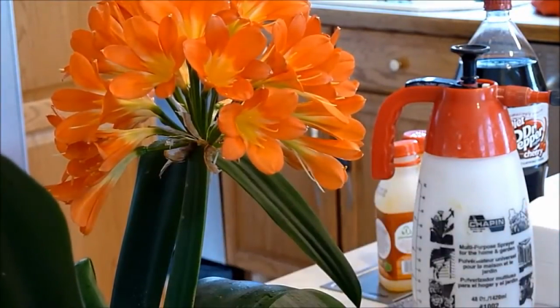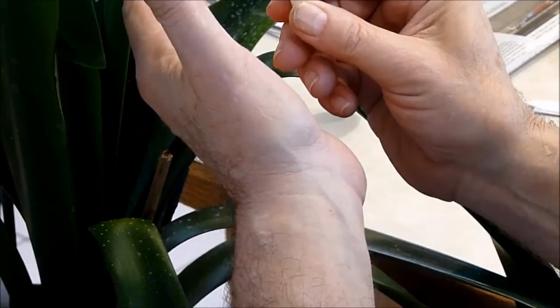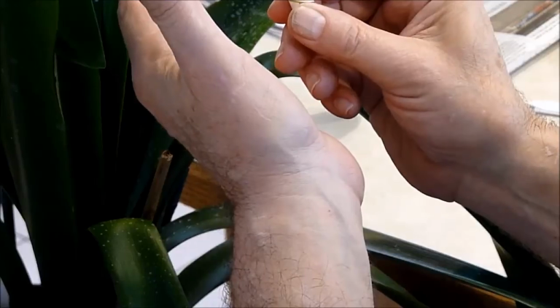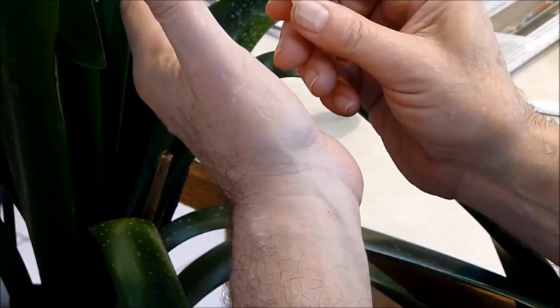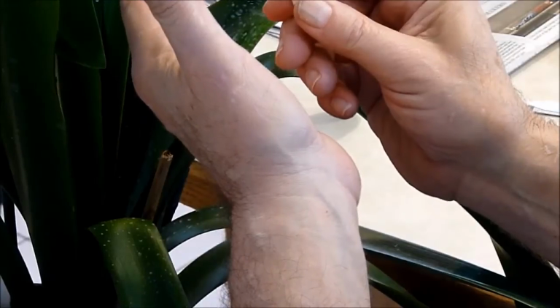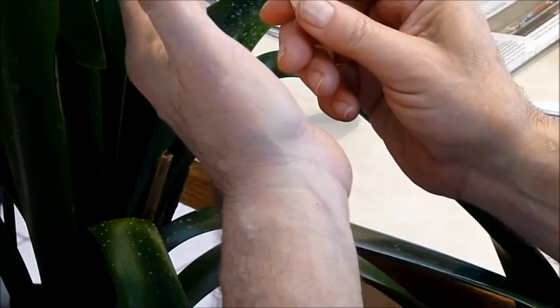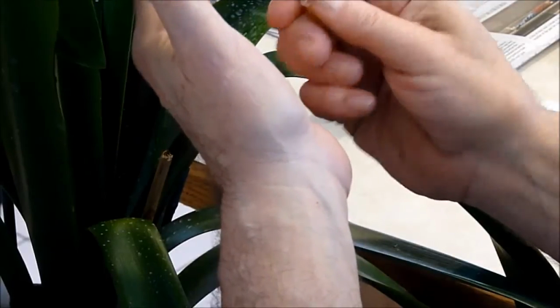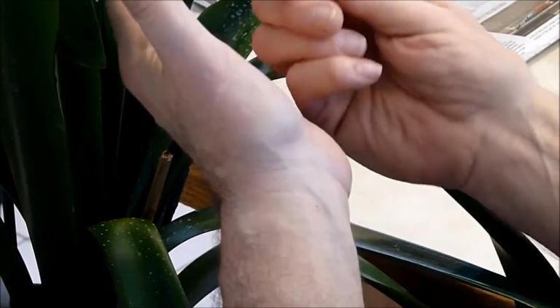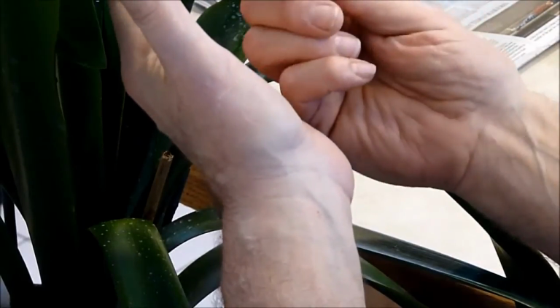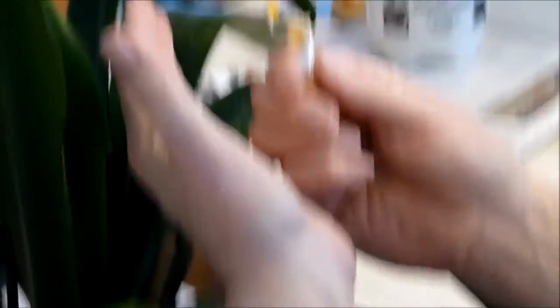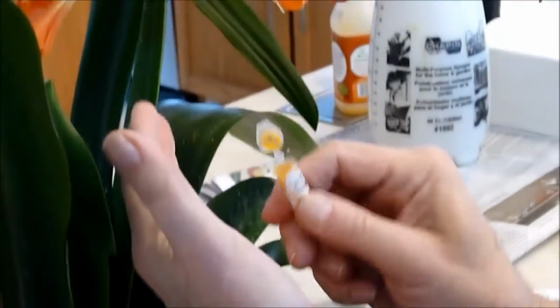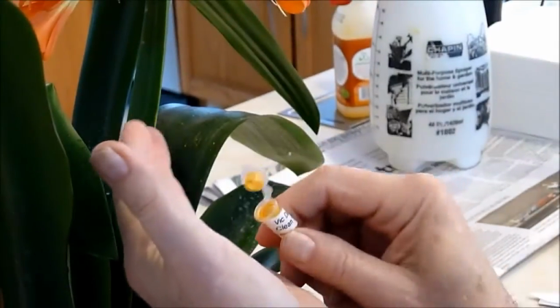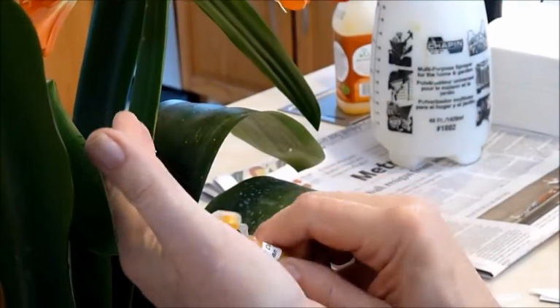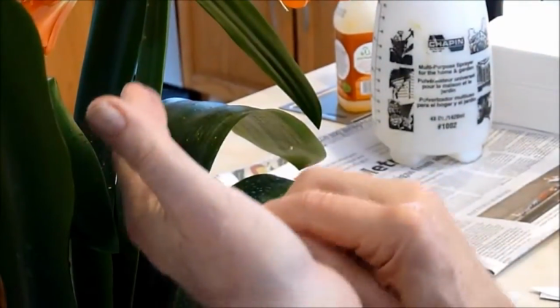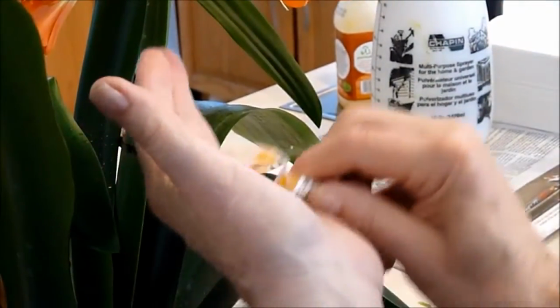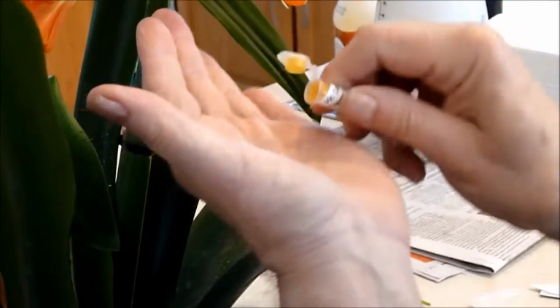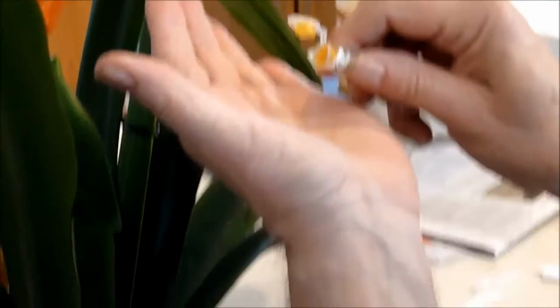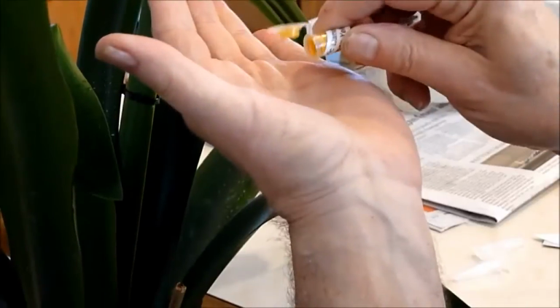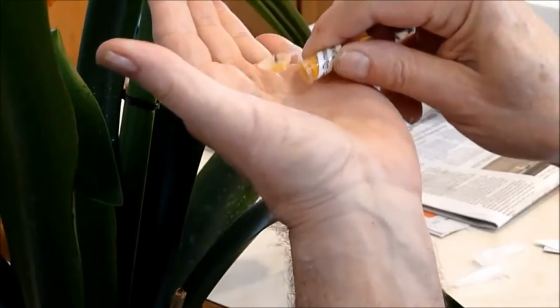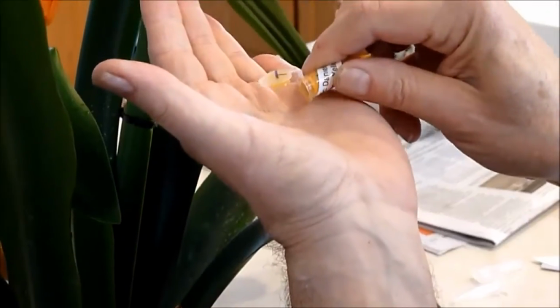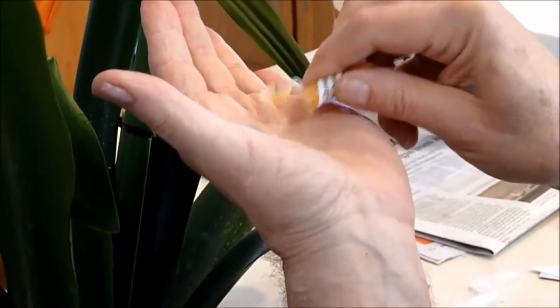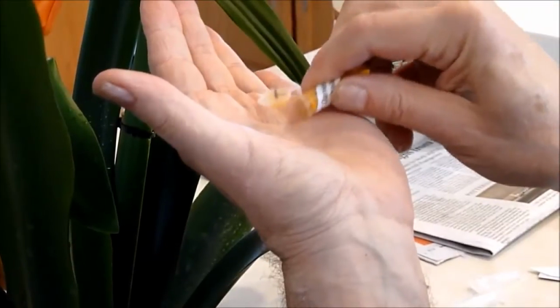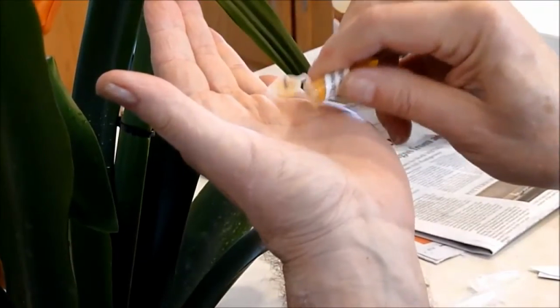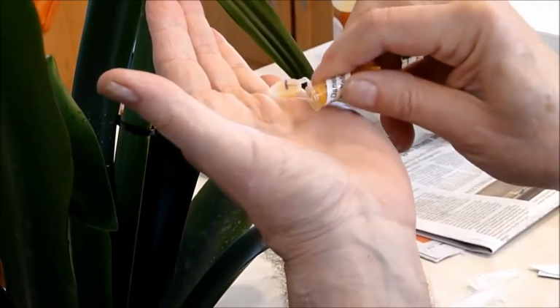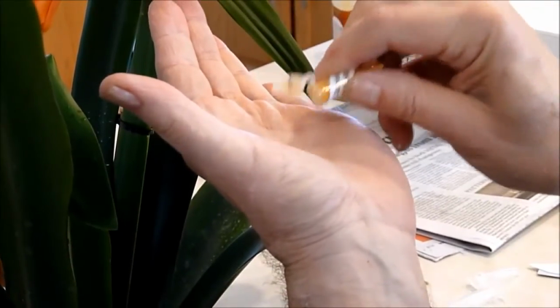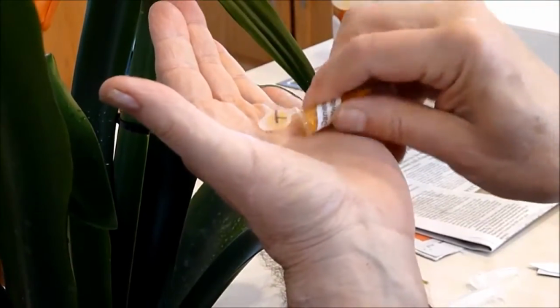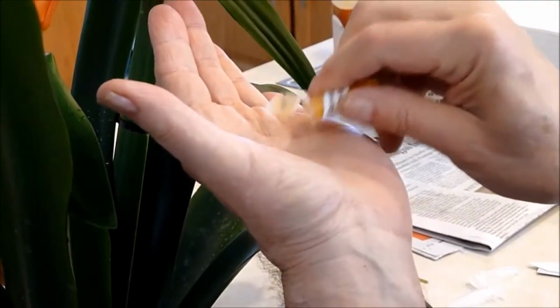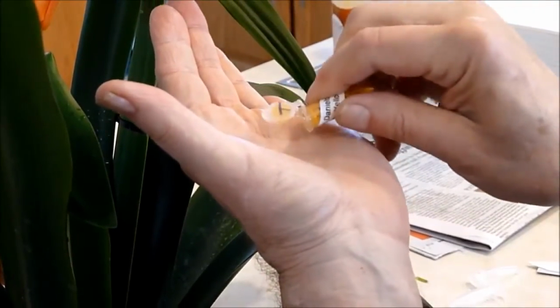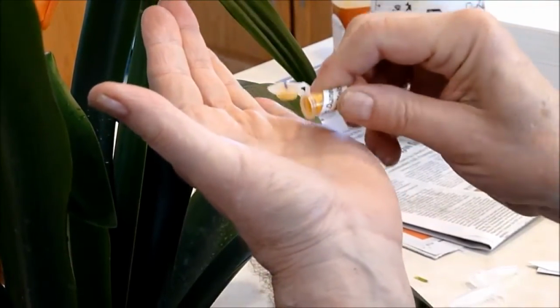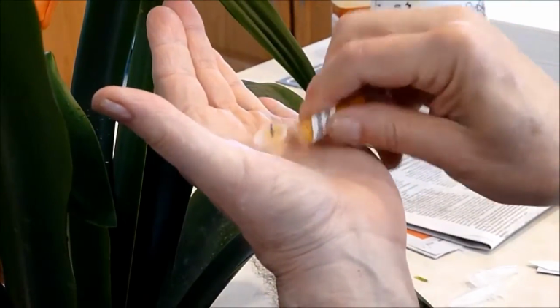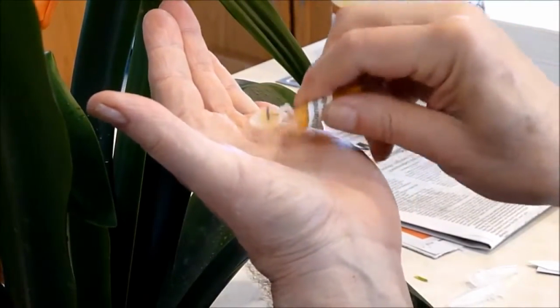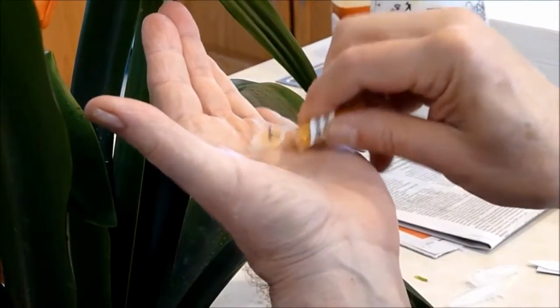Normally, we keep our pollens in these kinds of containers and microtubes. Normally, you would take the pollen out with the tweezers.